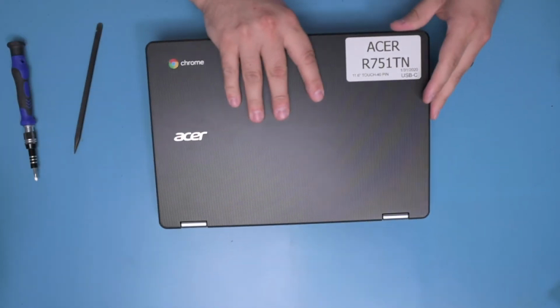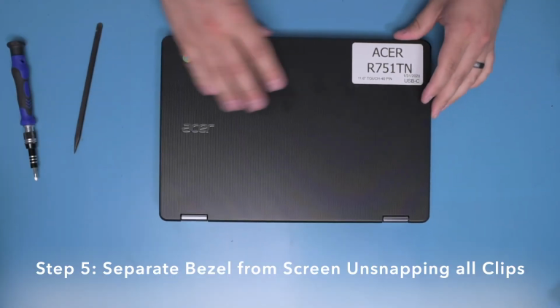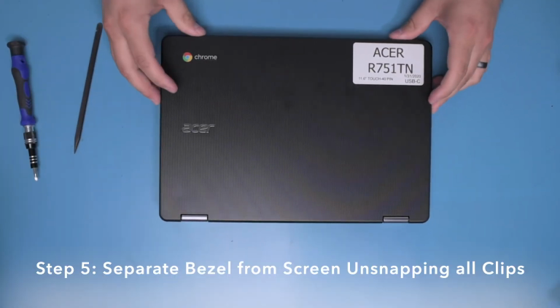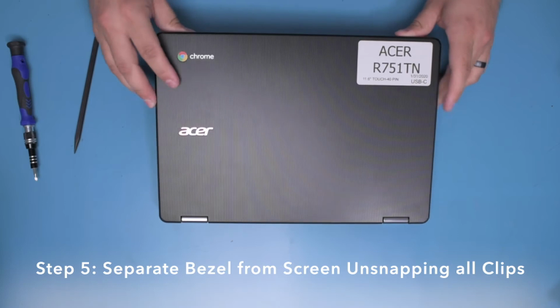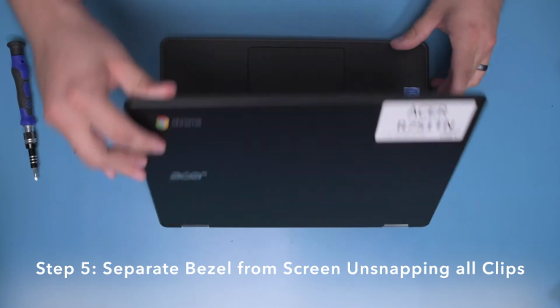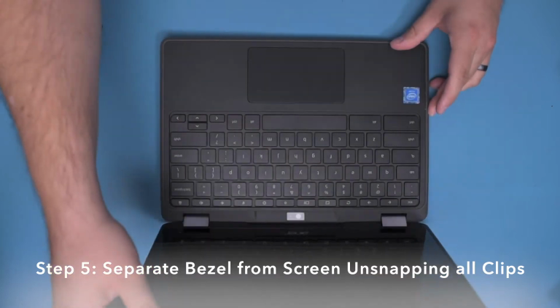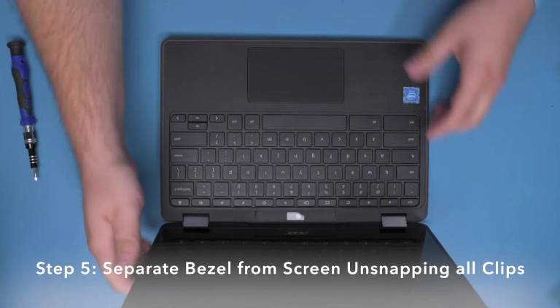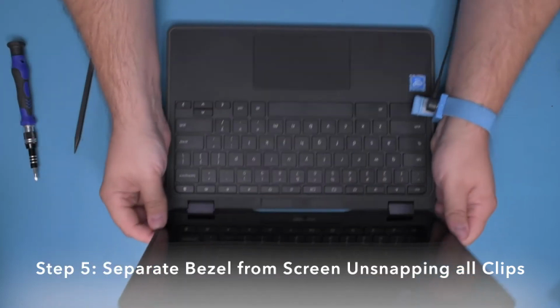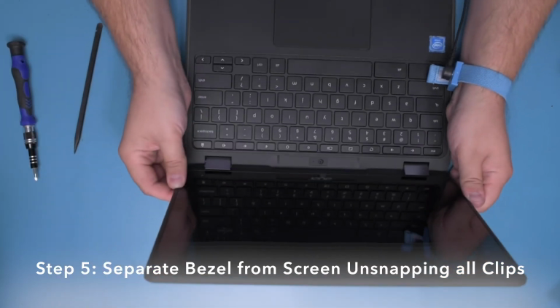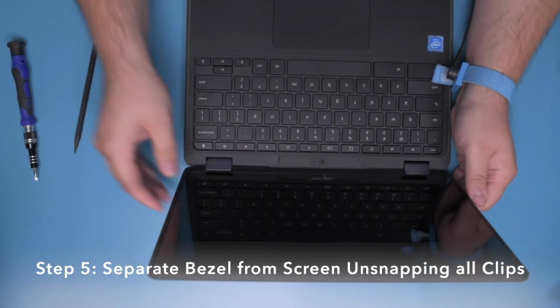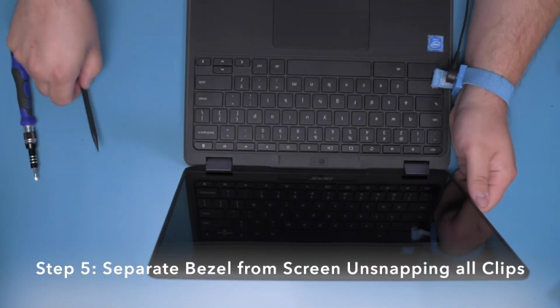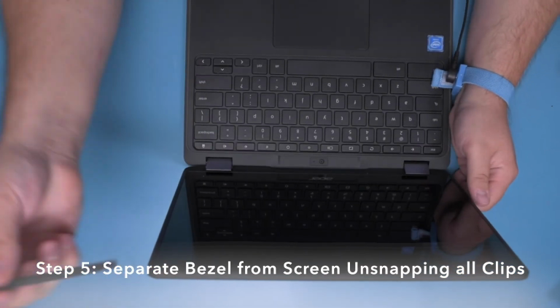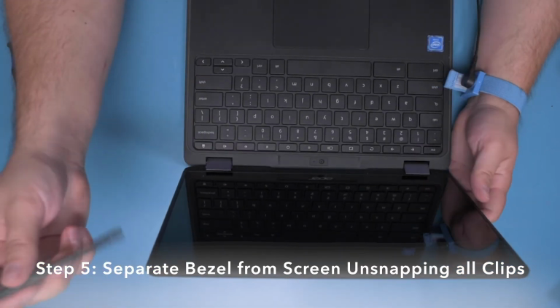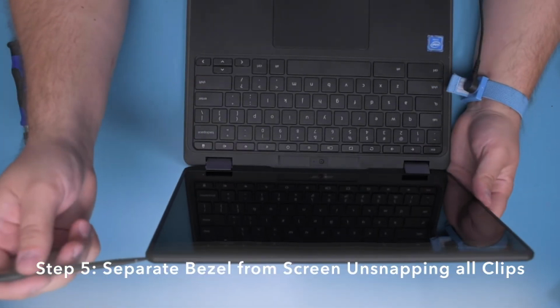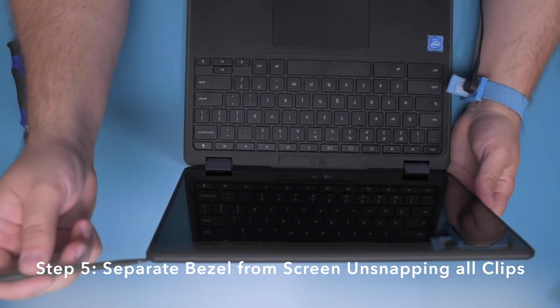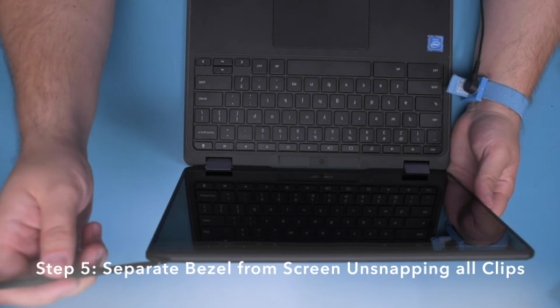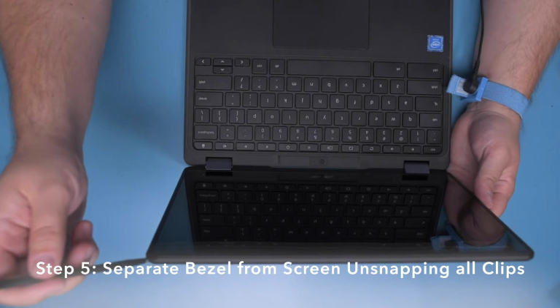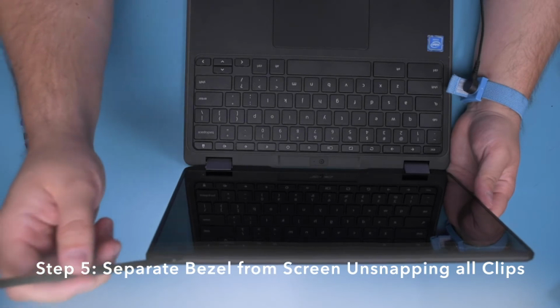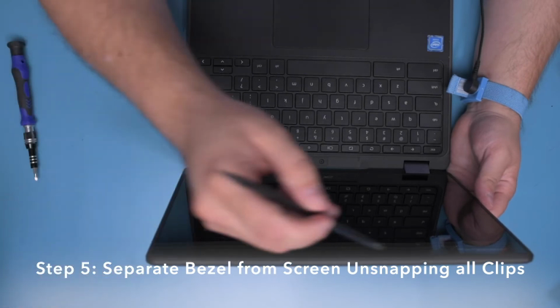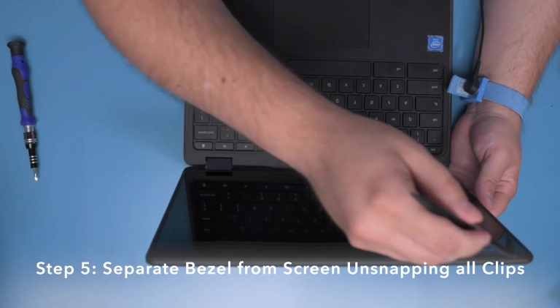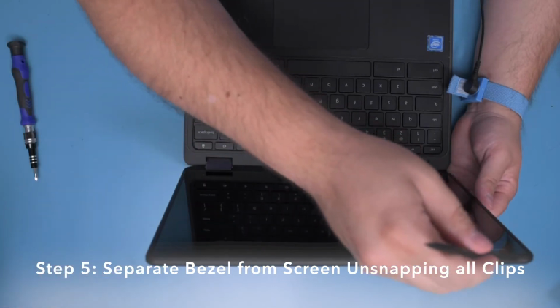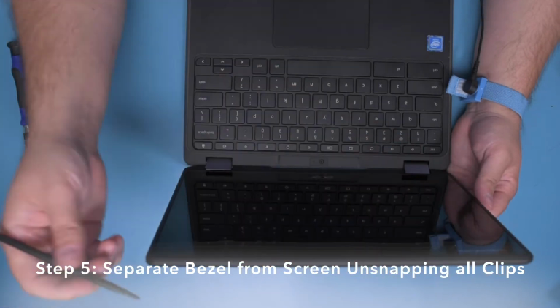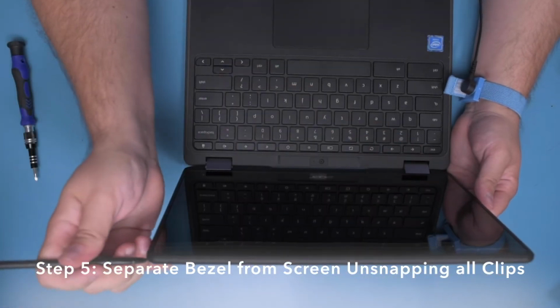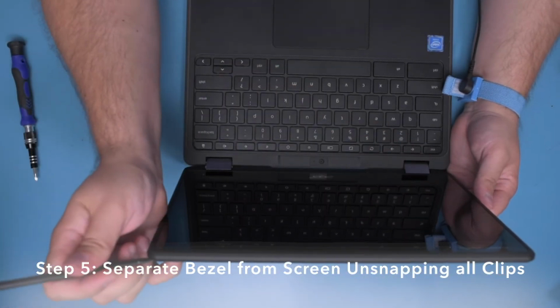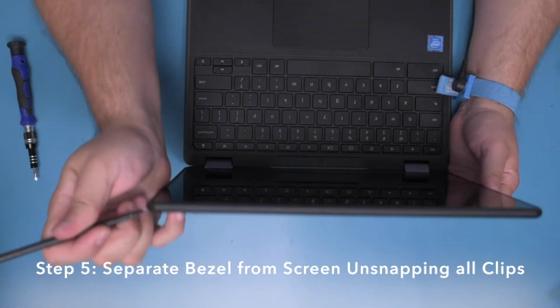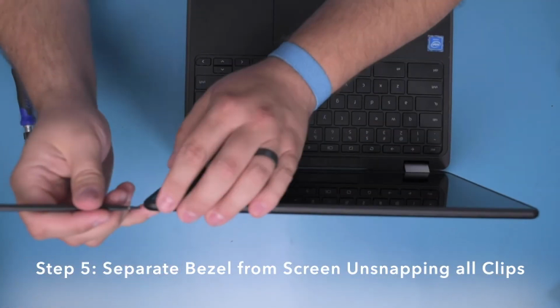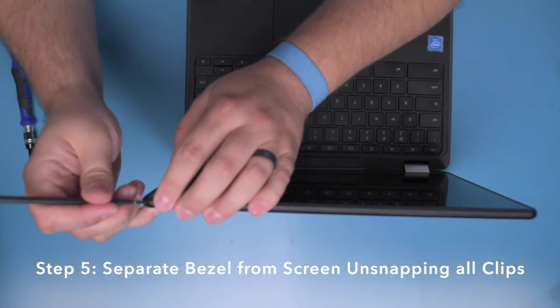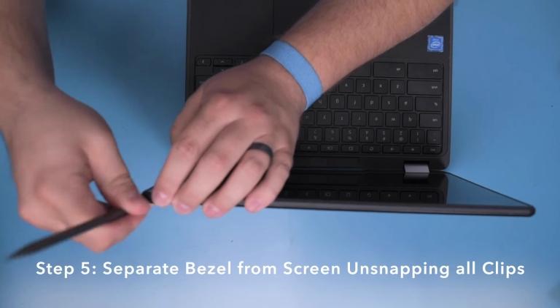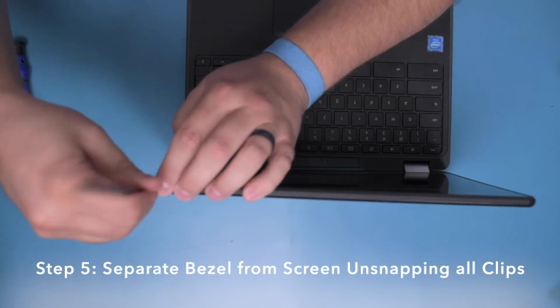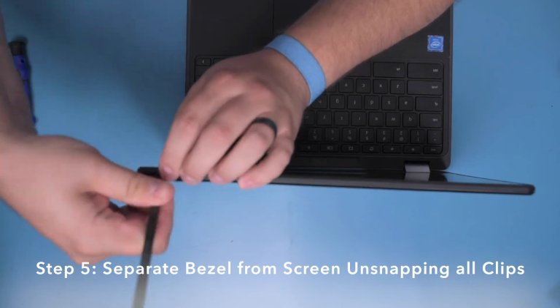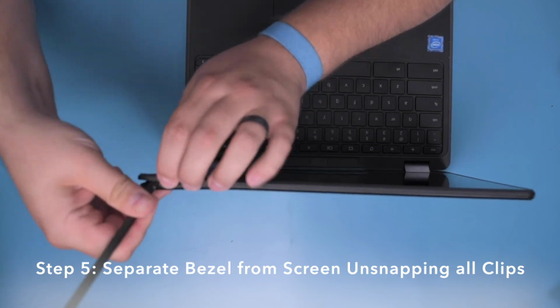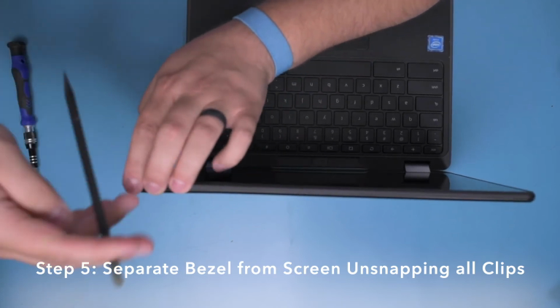Step 5. Turn the unit upright and open the unit. Using your spudger, carefully separate the bezel from the screen, starting in one corner and working your way around the perimeter, unsnapping all clips.